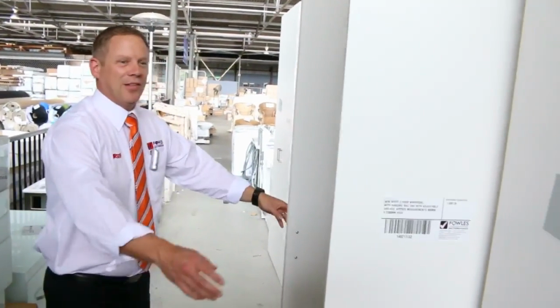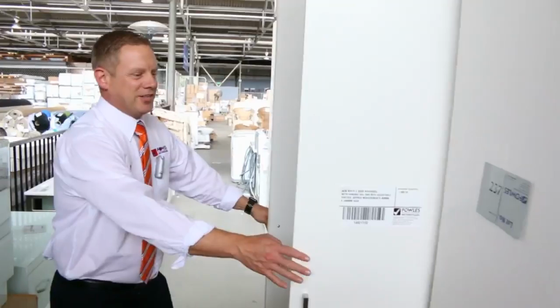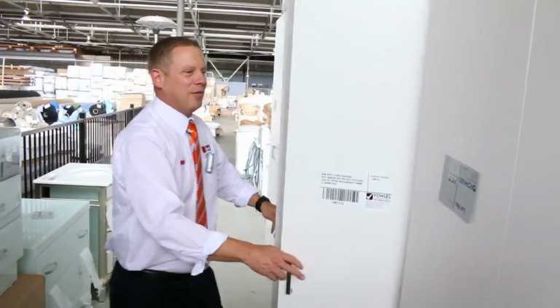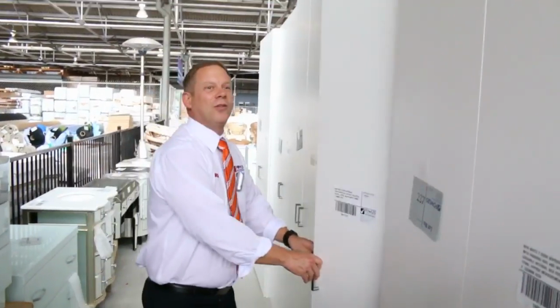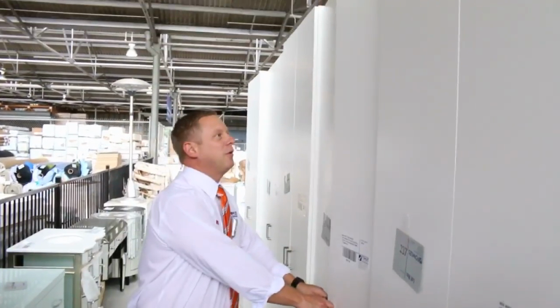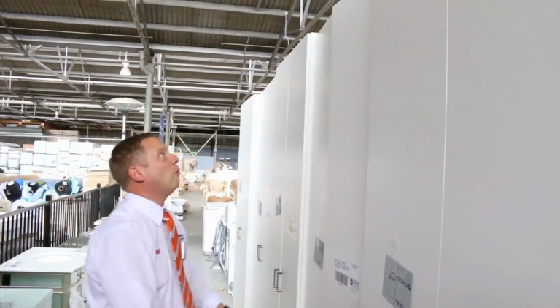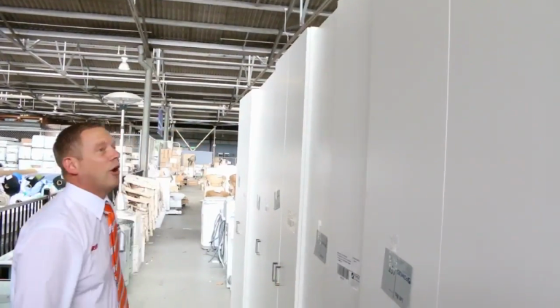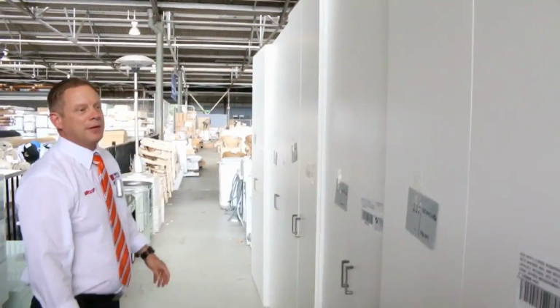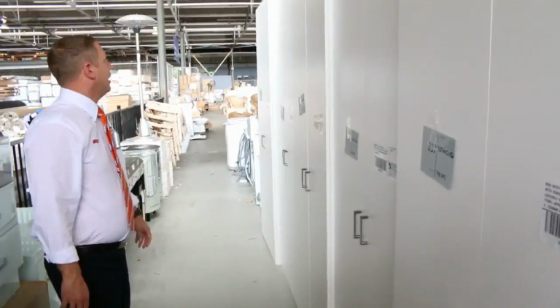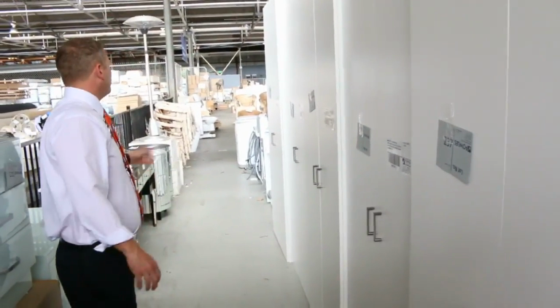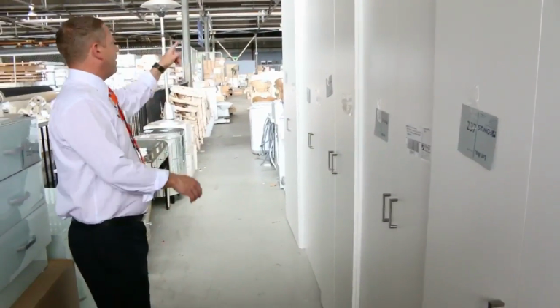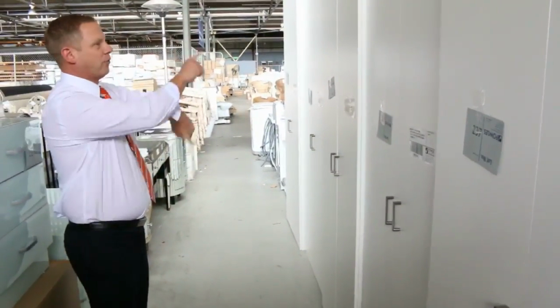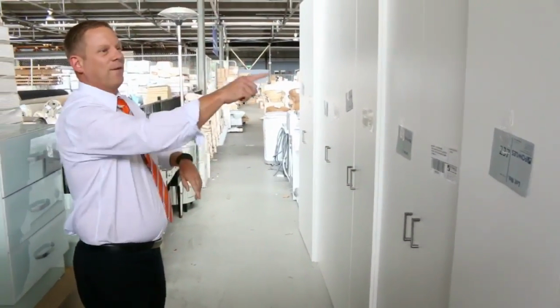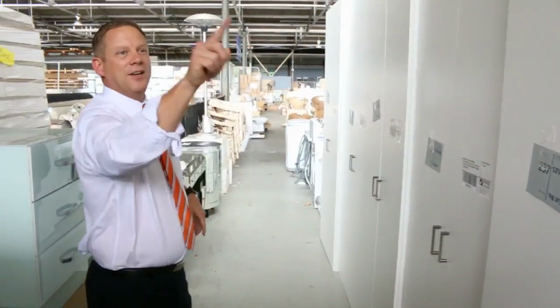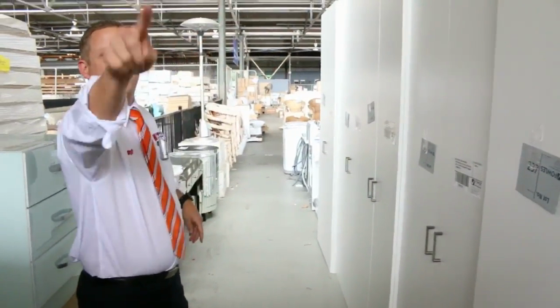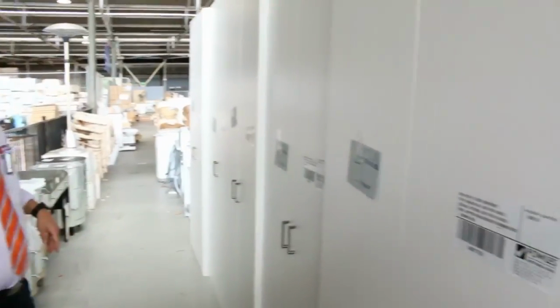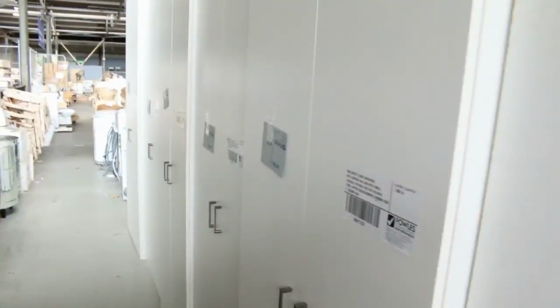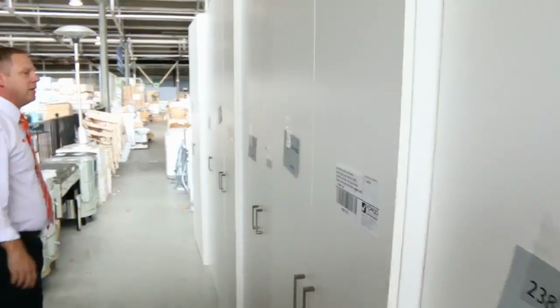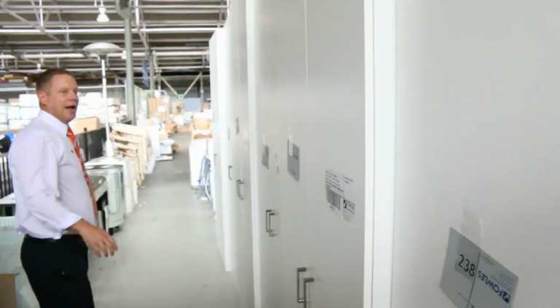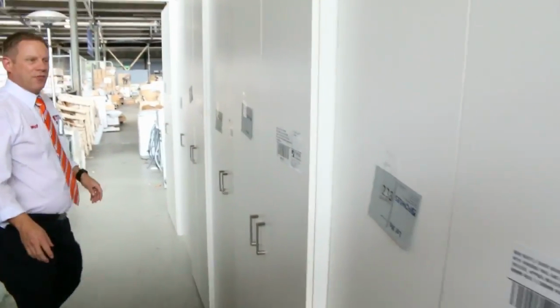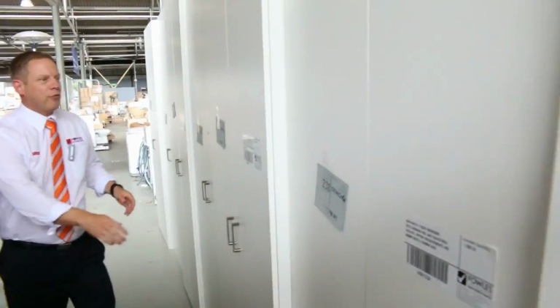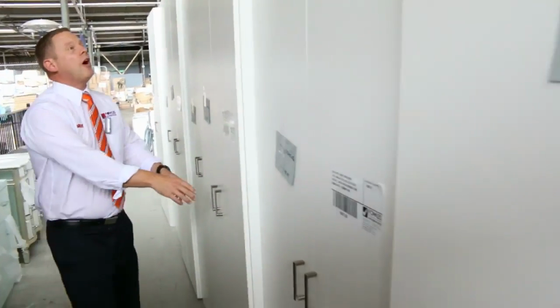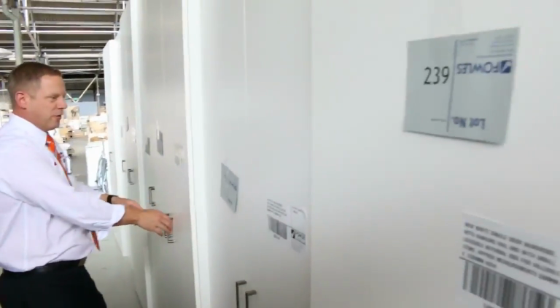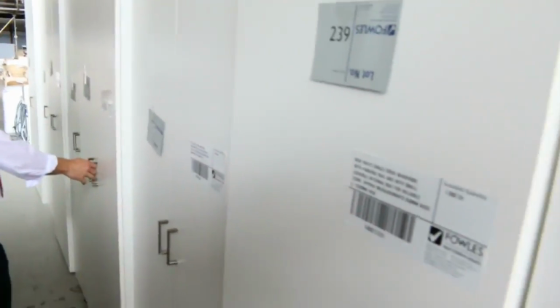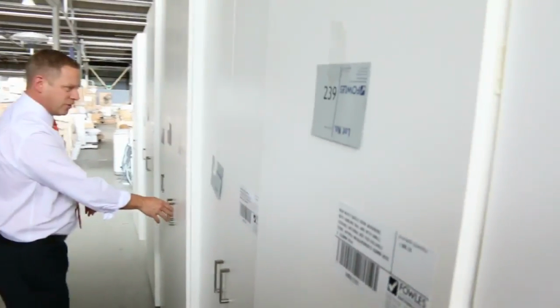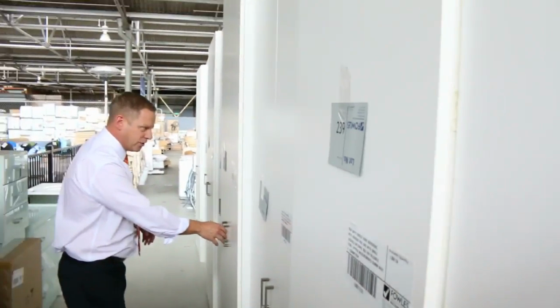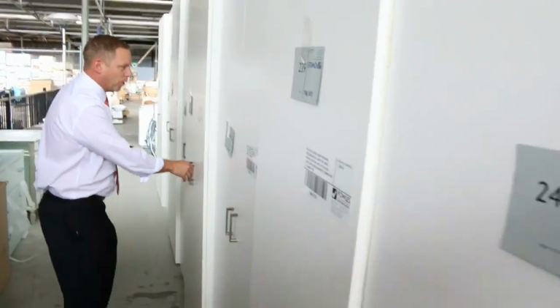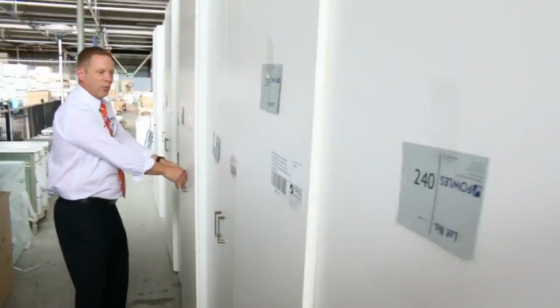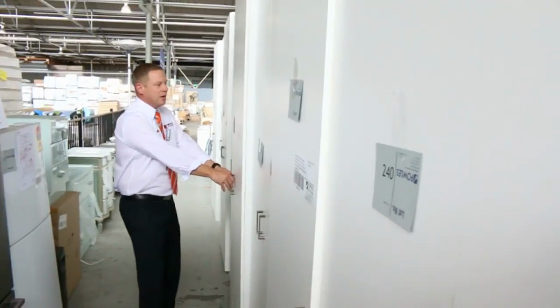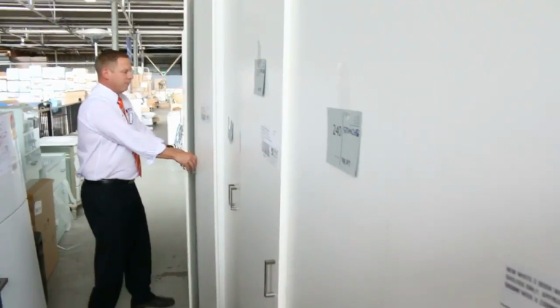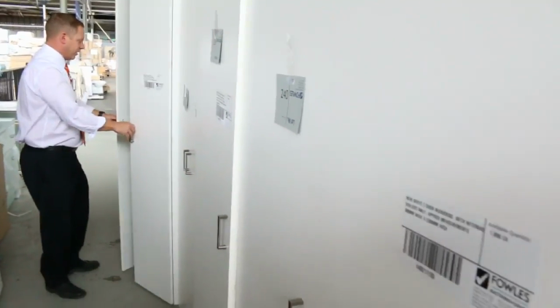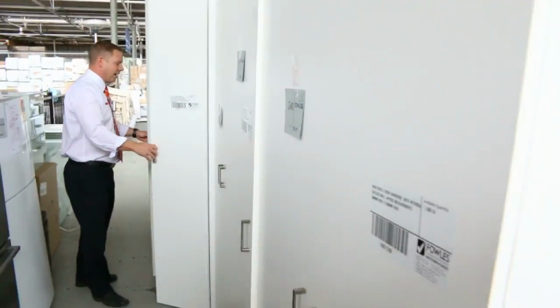I'll start with all these beautiful wardrobe cupboards. Looks like there are eight of them going up, a few different varieties. I reckon they're about 2.3 metres high.